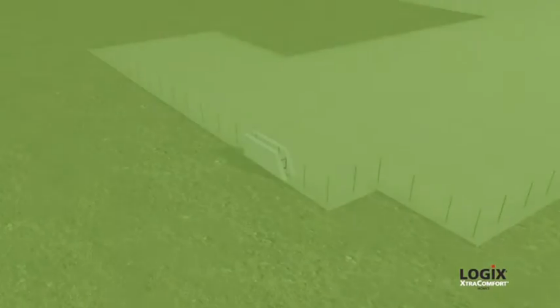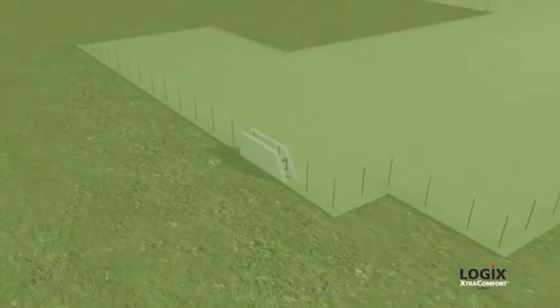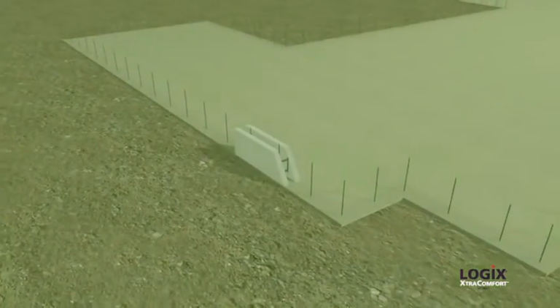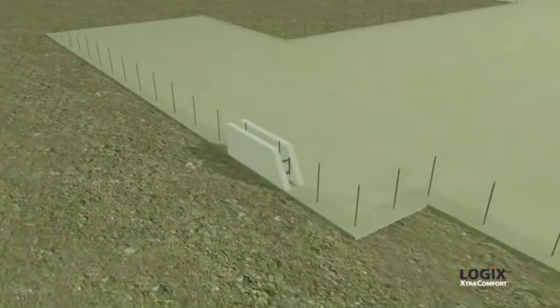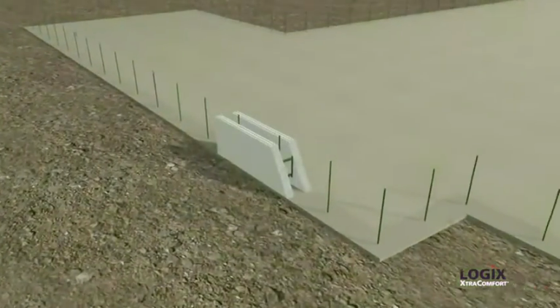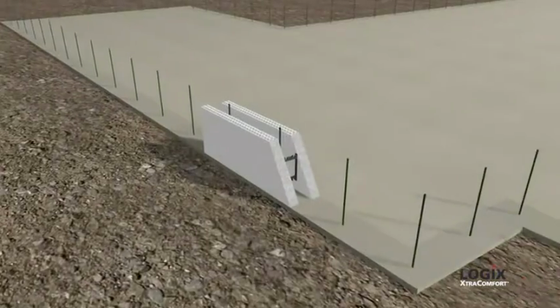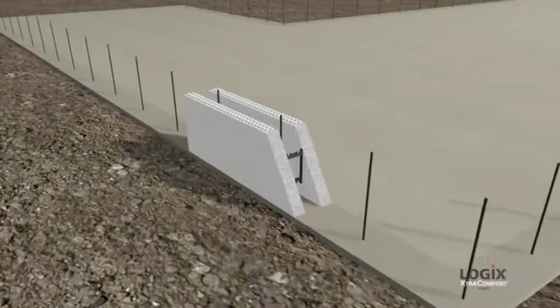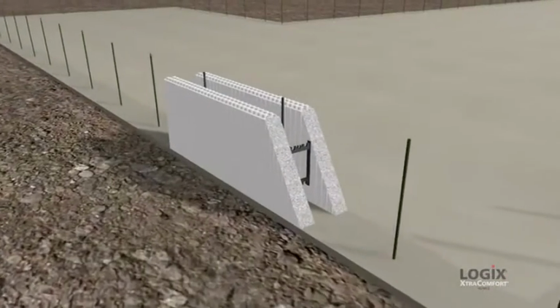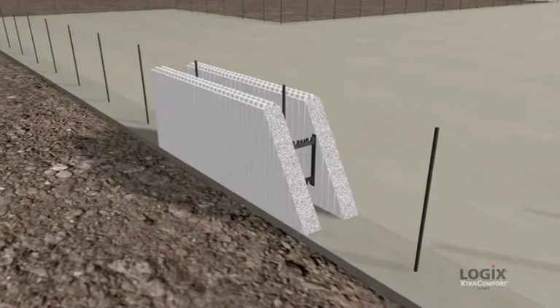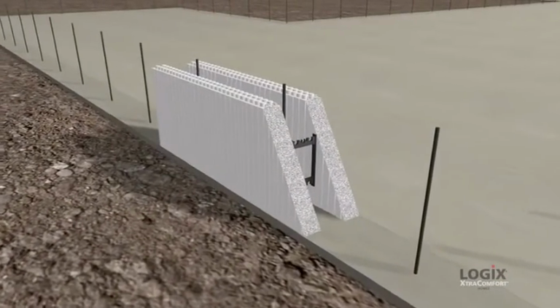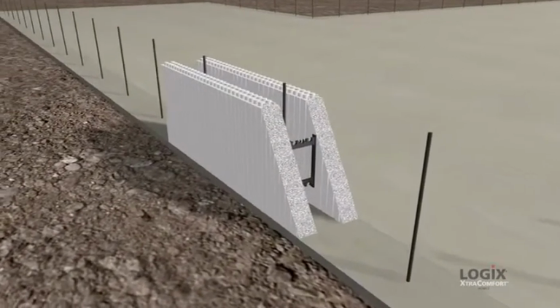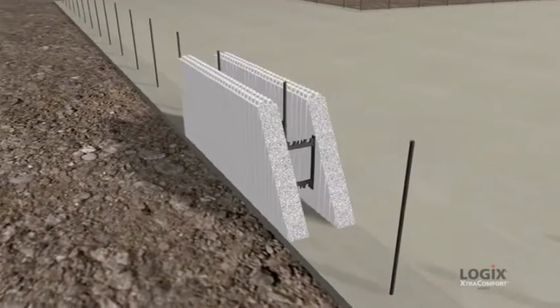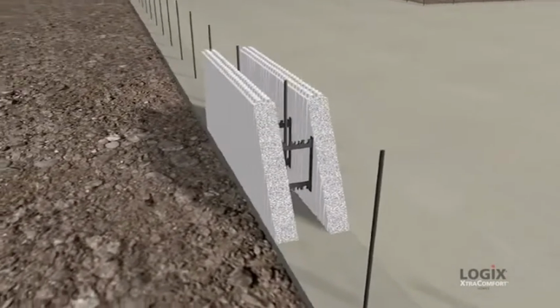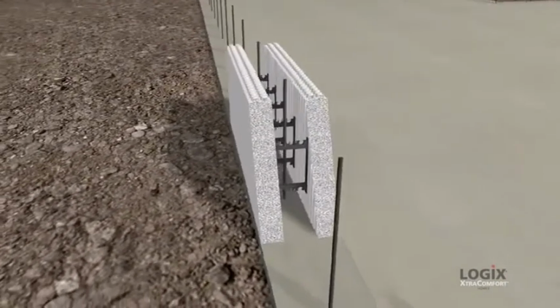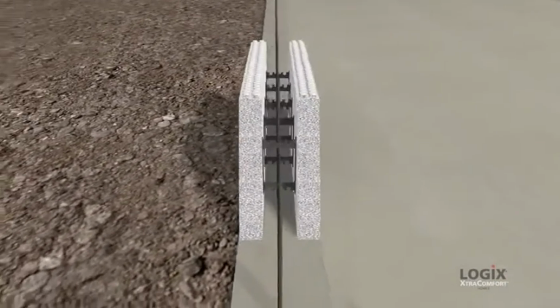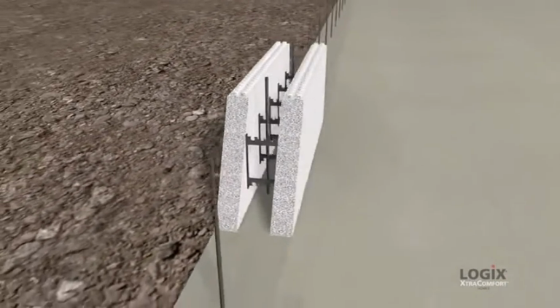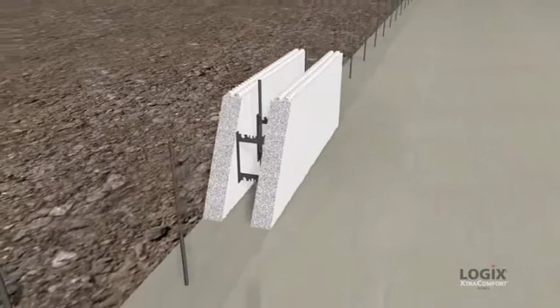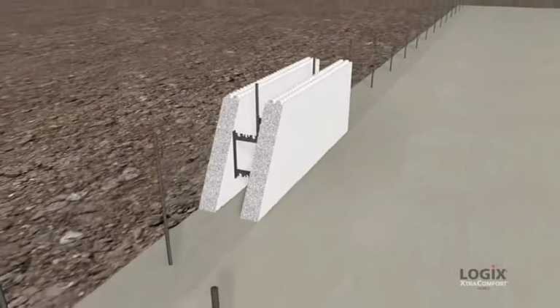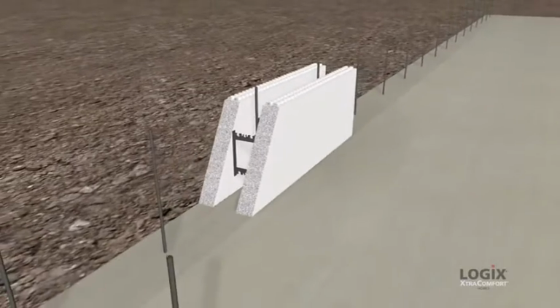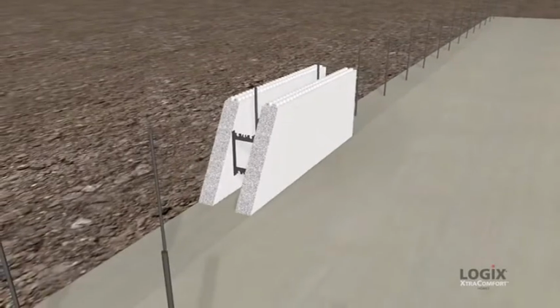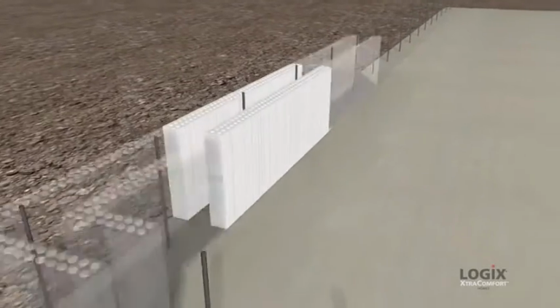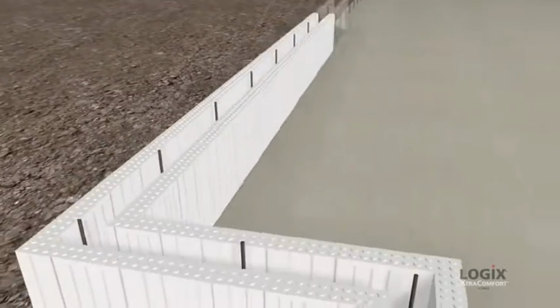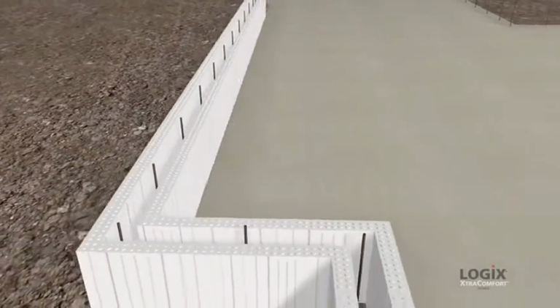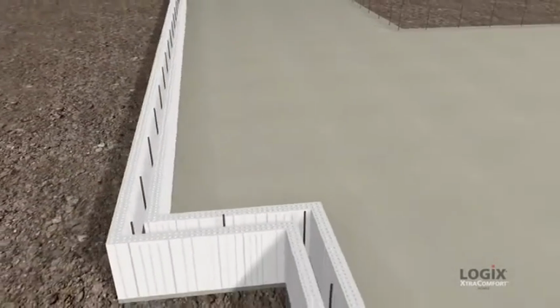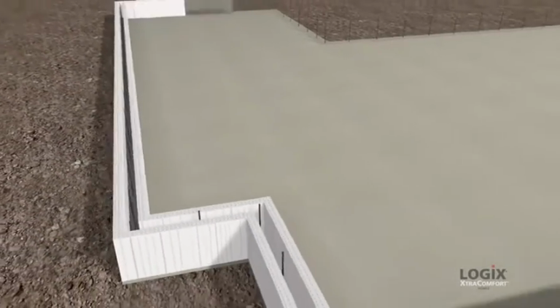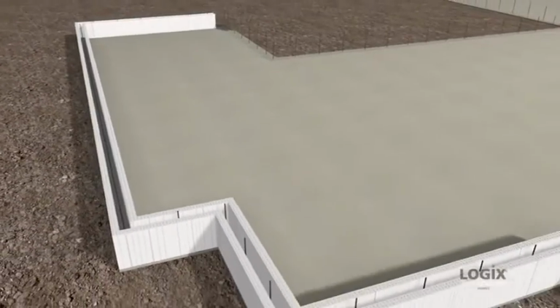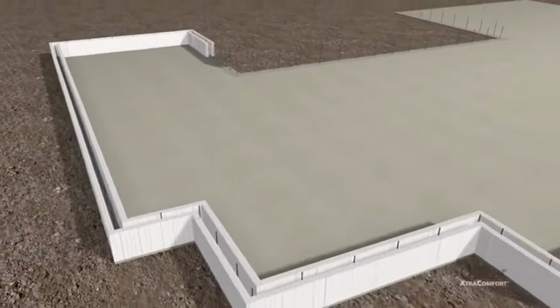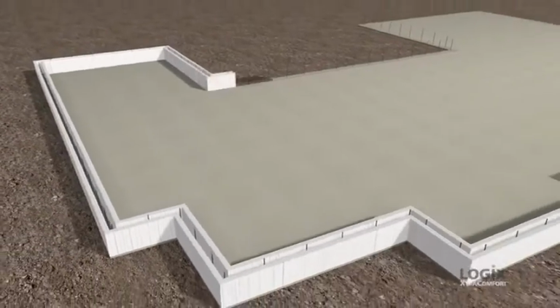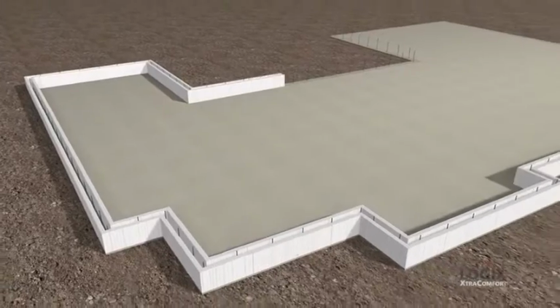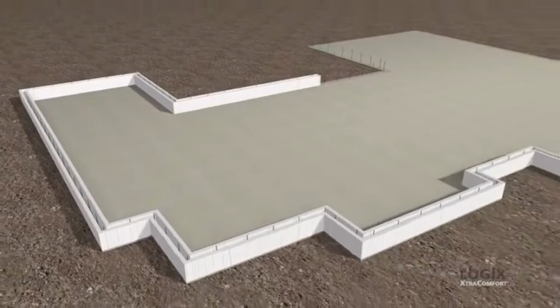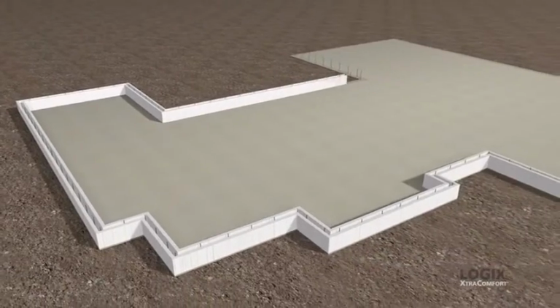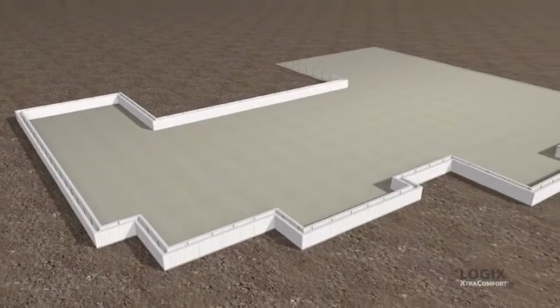The Logix wall system is actually extremely simple, beginning with the hollow expanded polystyrene Logix blocks. Logix blocks stack together like Lego. Steel reinforcement bars are placed inside and concrete is poured into the hollow, sandwiched between the thick foam panels.